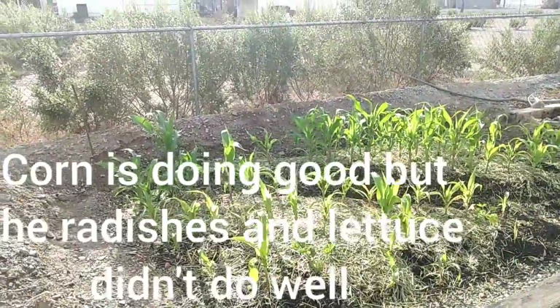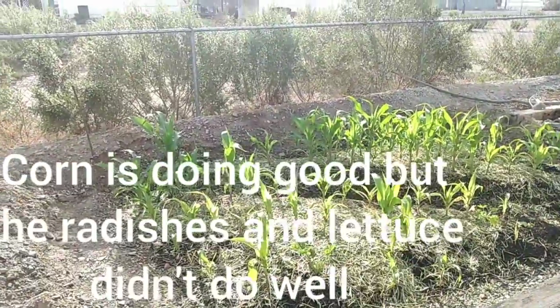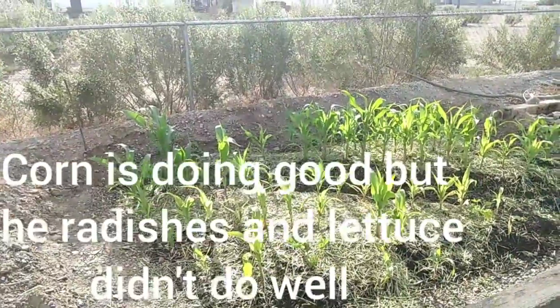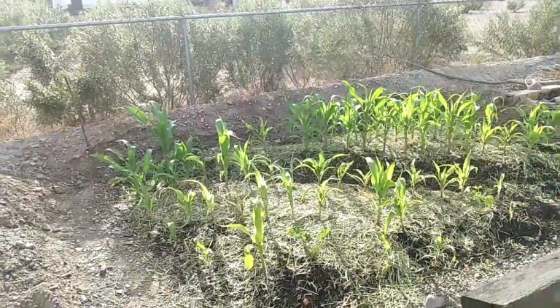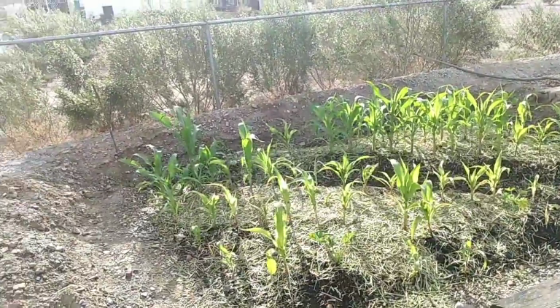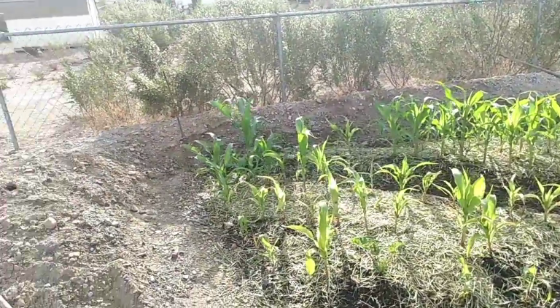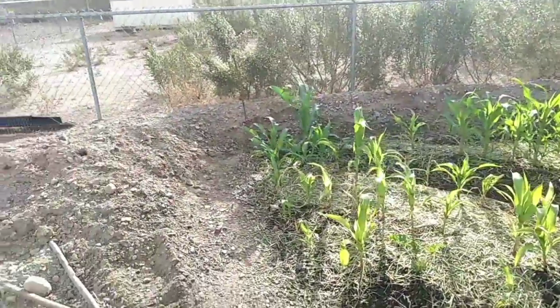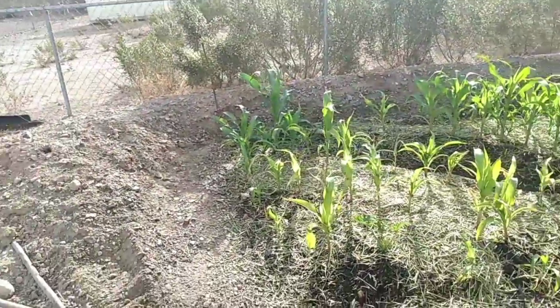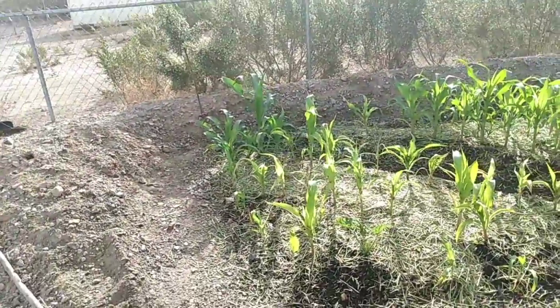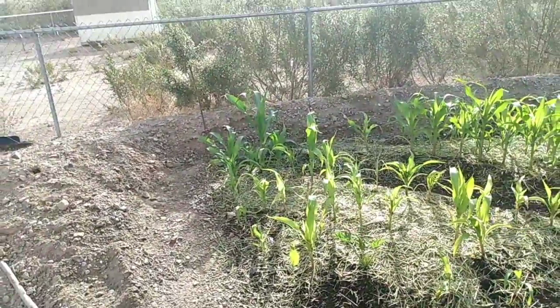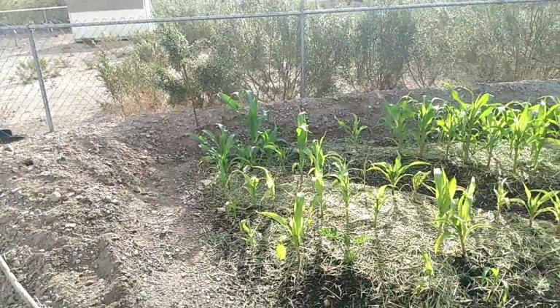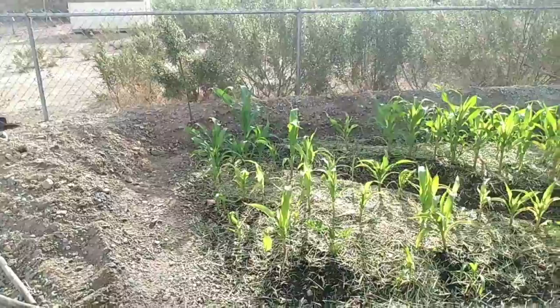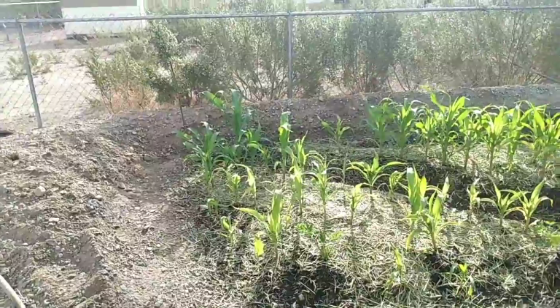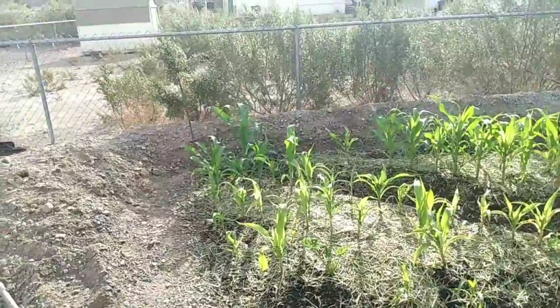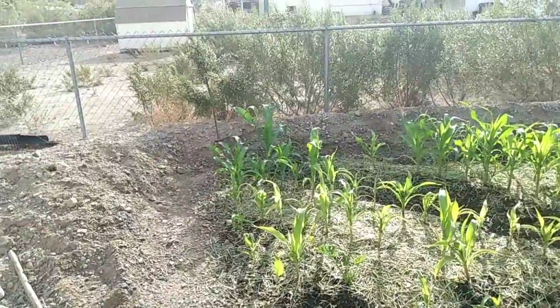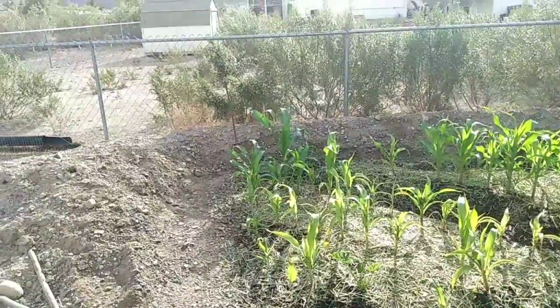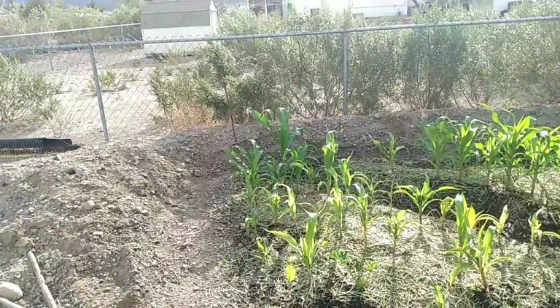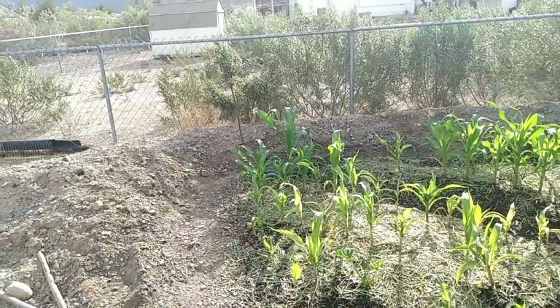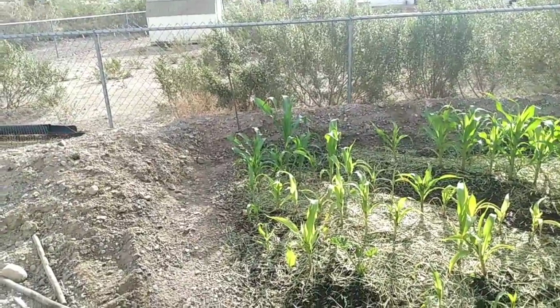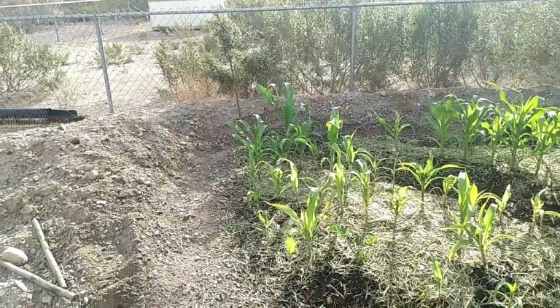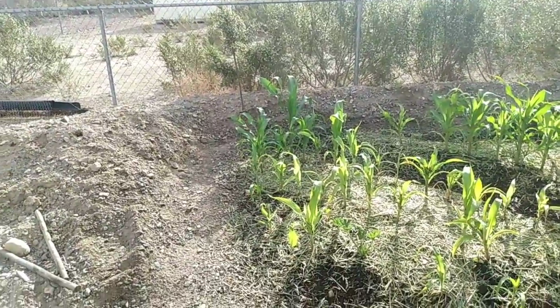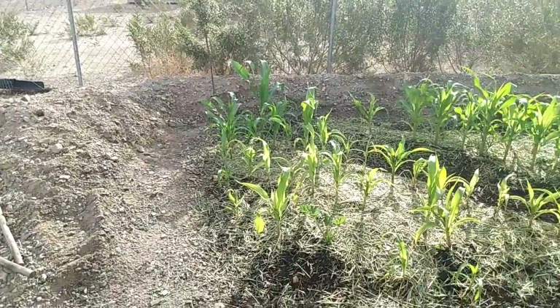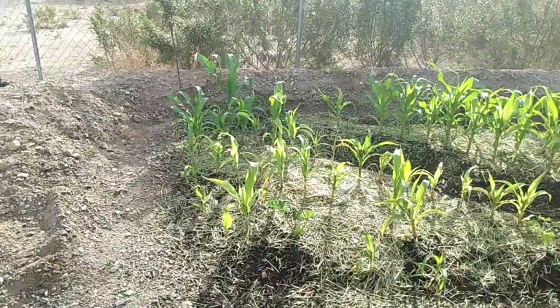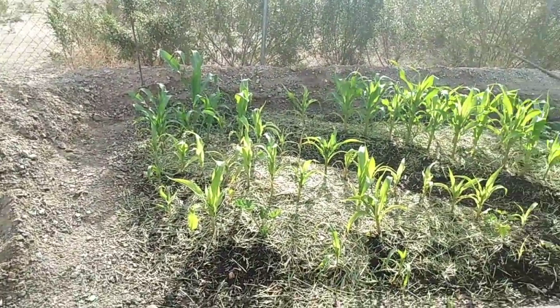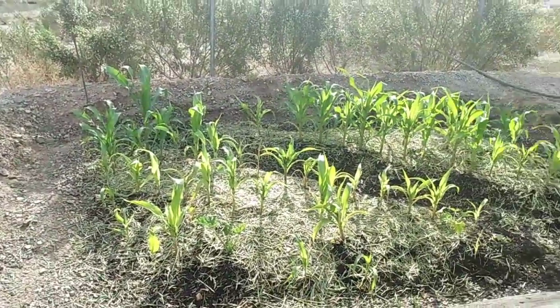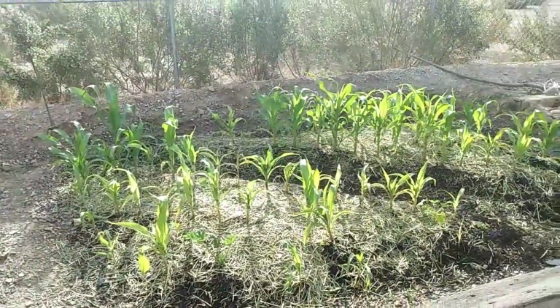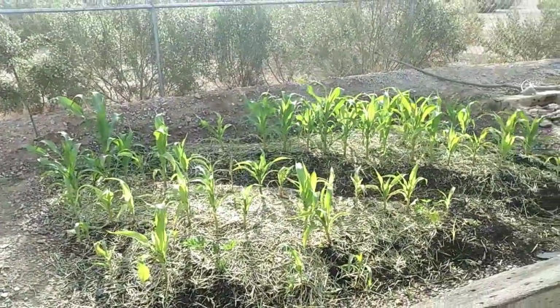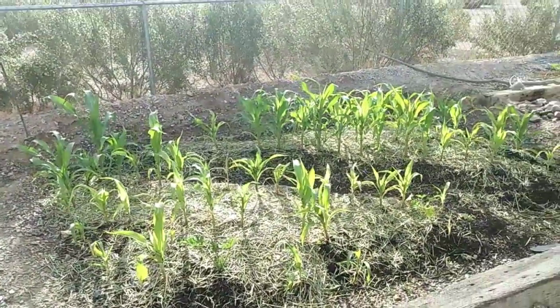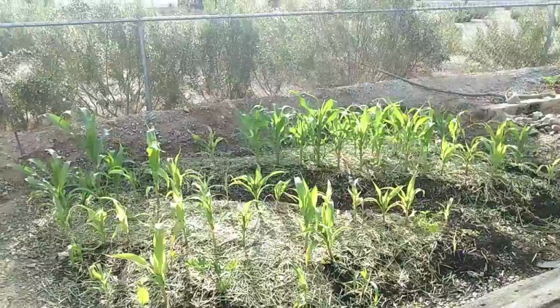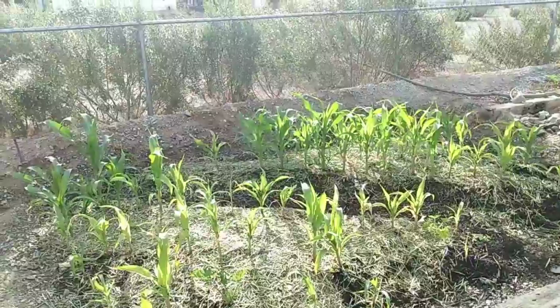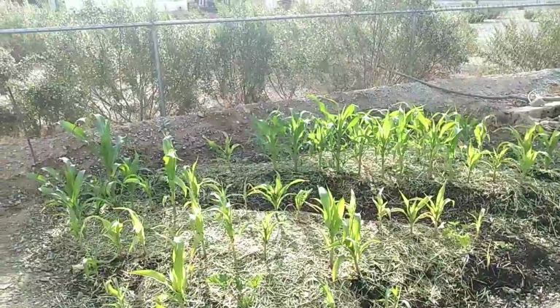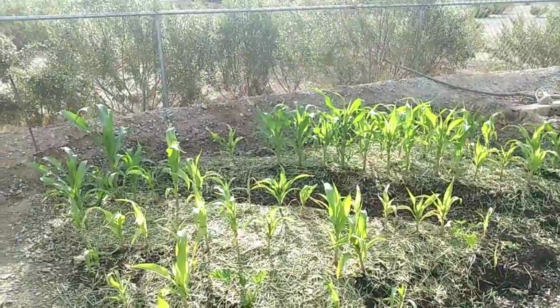Just covered the corn with some dead grass to keep the soil covered so it doesn't get scorched — they need lots of water.